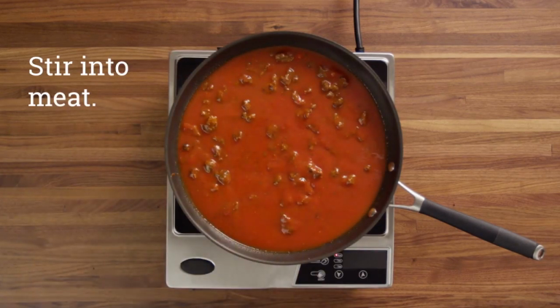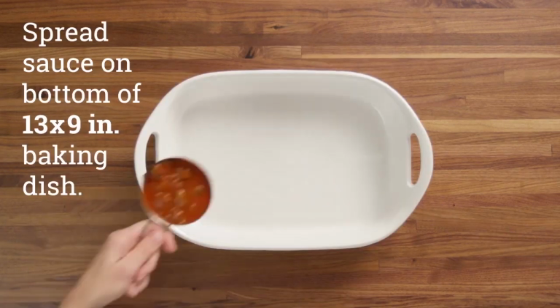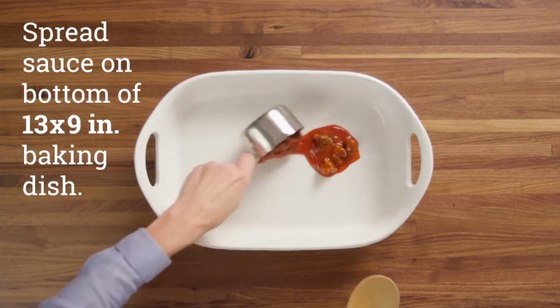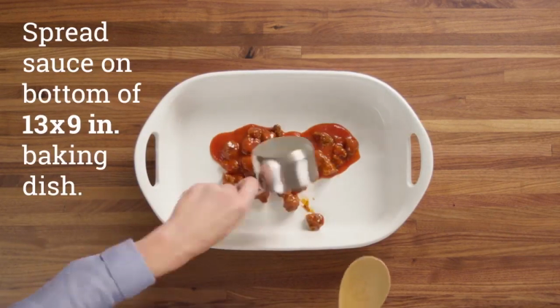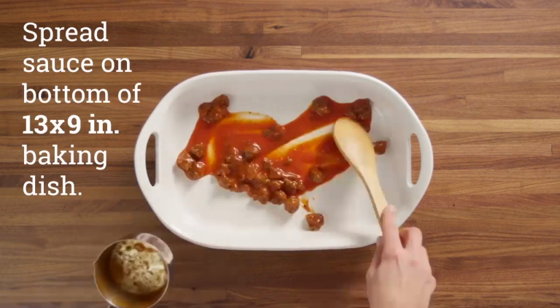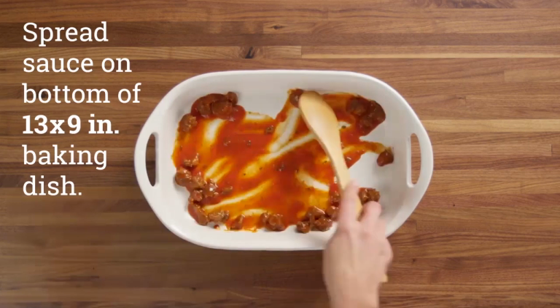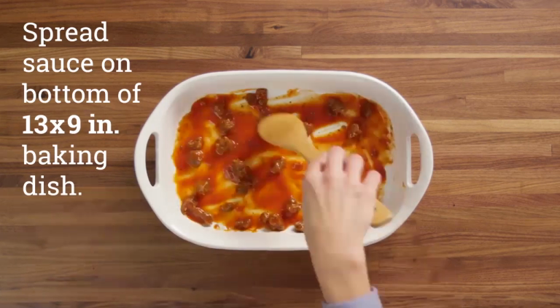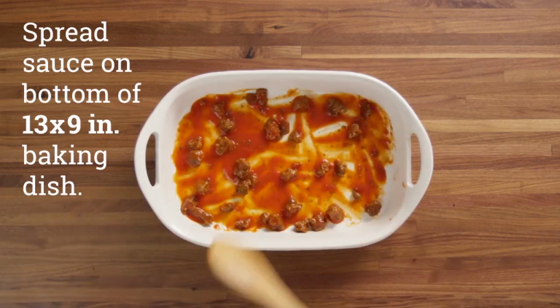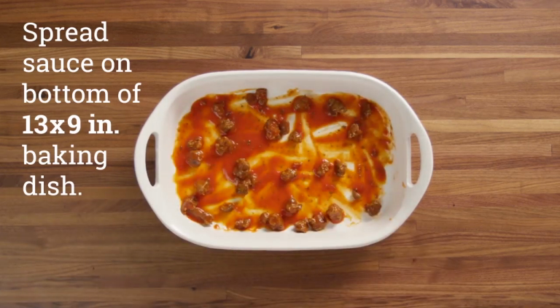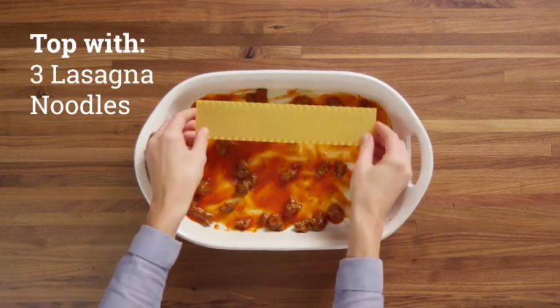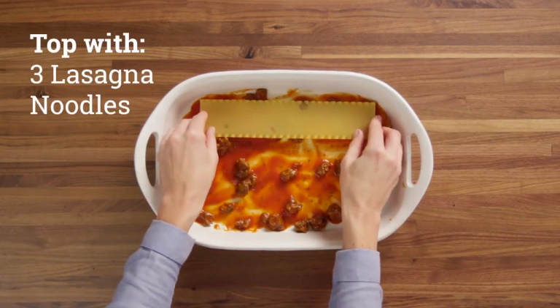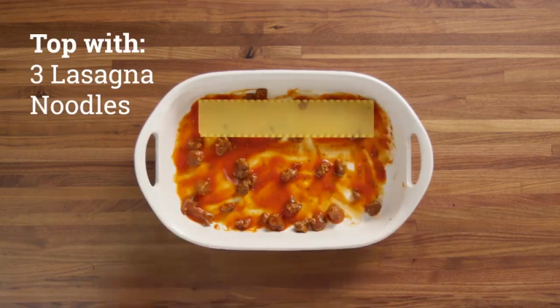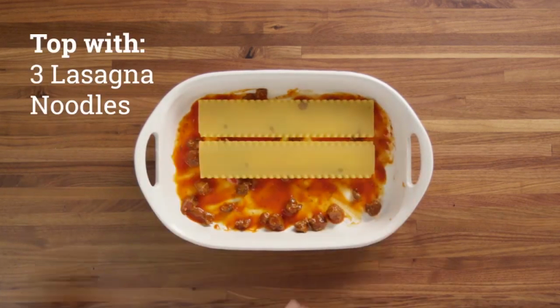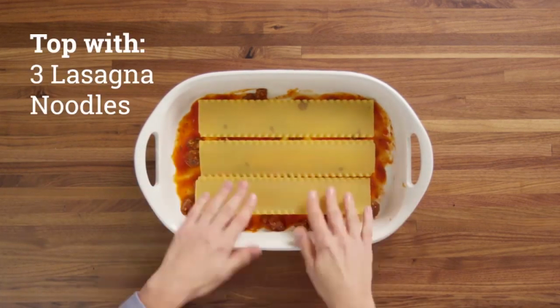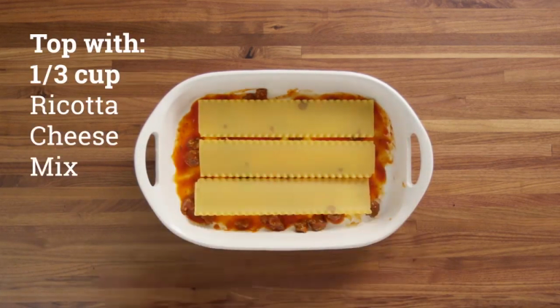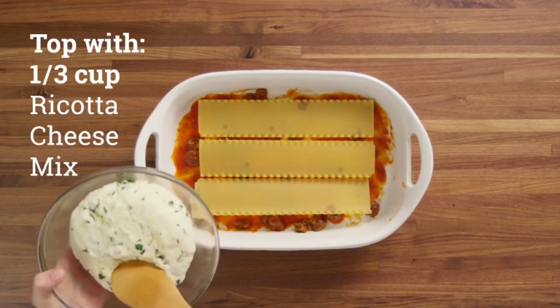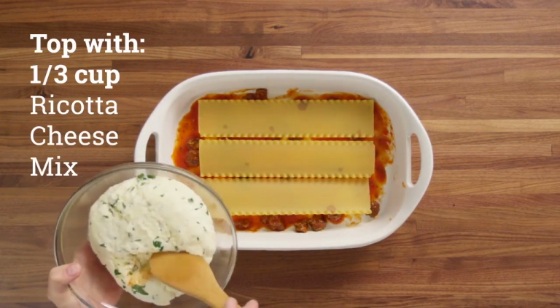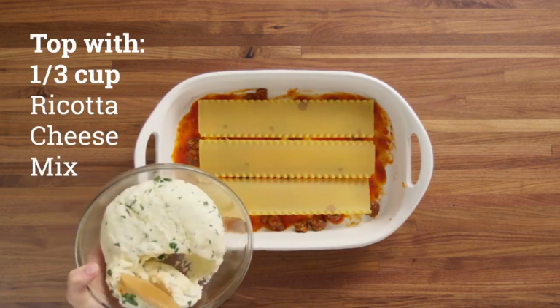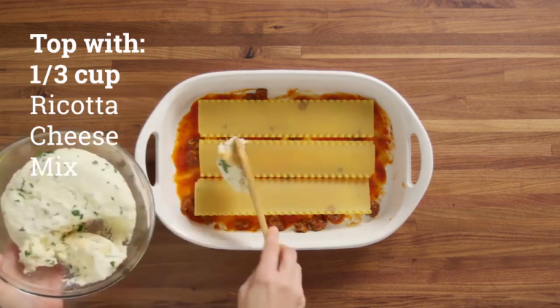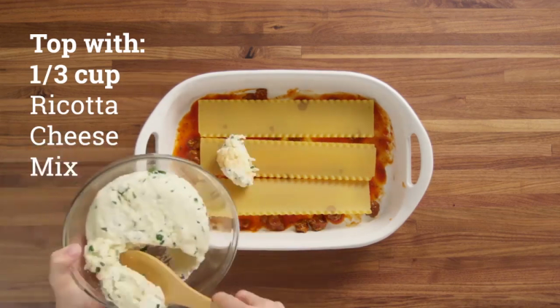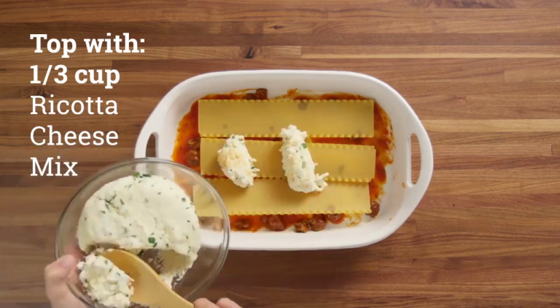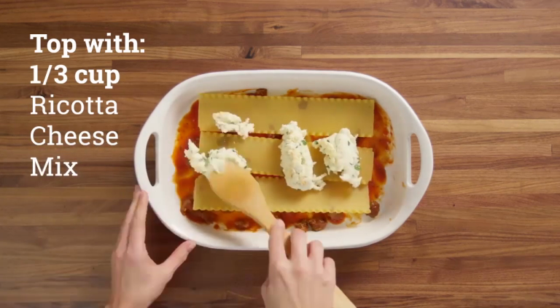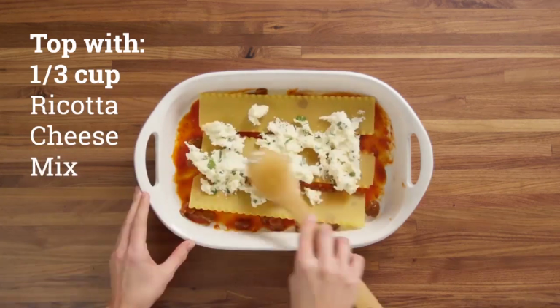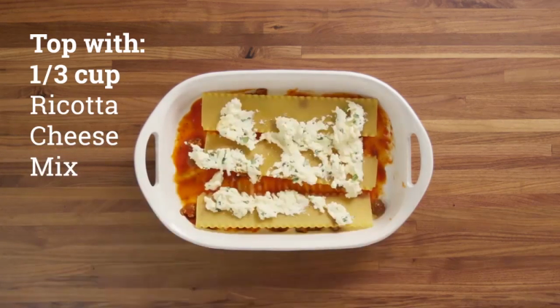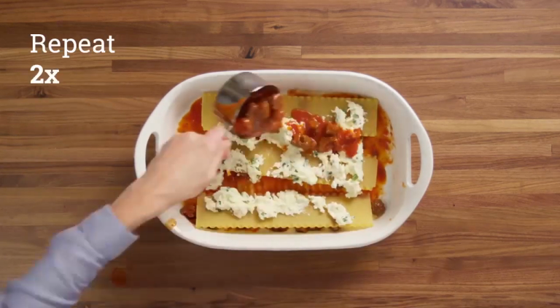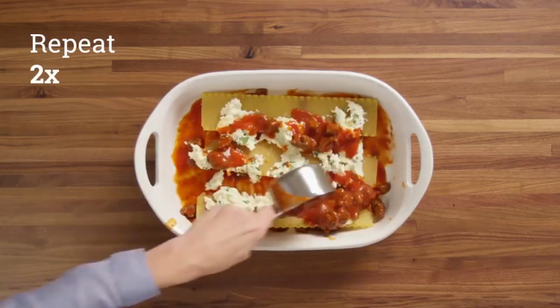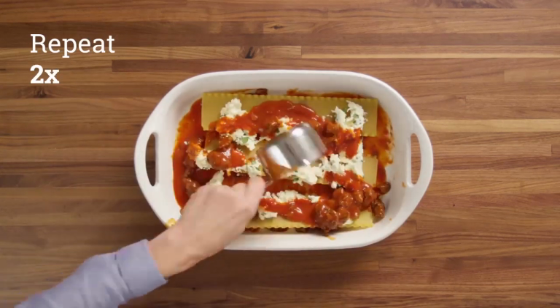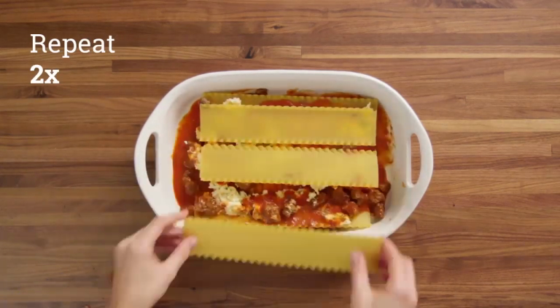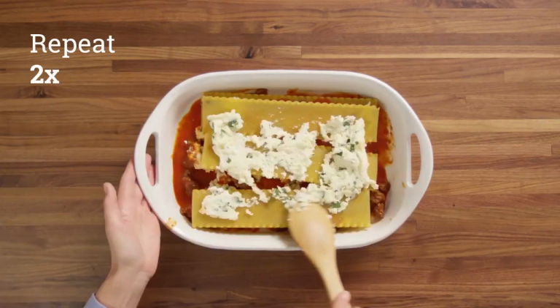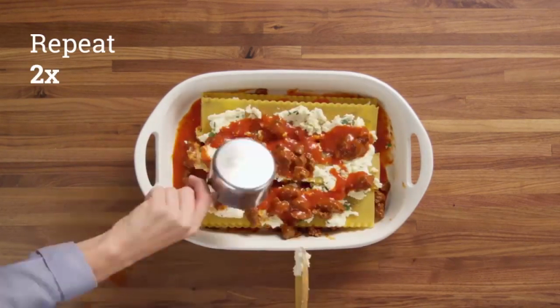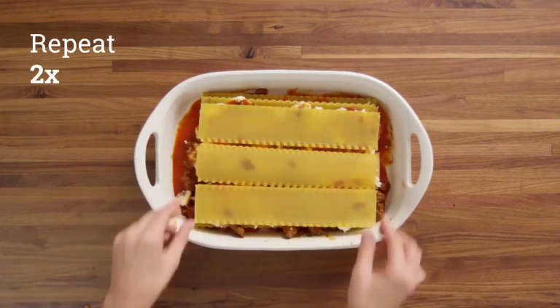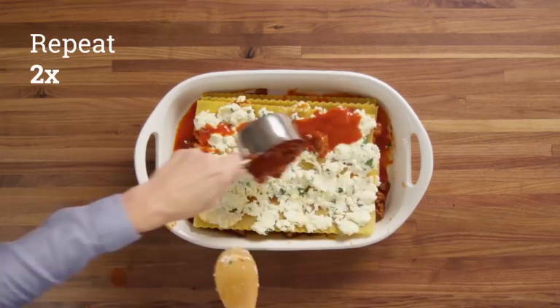Next you're going to spread your sauce into the bottom of a baking dish. Then you're going to top that off with some lasagna noodles — be sure to boil them first. Then you're going to add your ricotta cheese mixture. Now you're going to want to repeat this process a couple times just to make sure it's layered correctly.